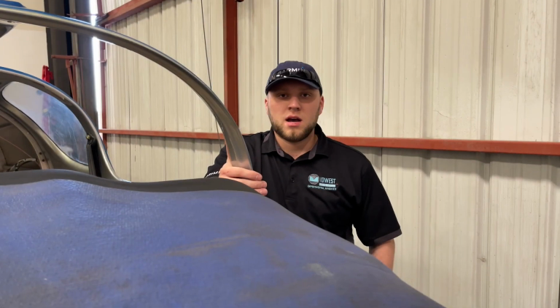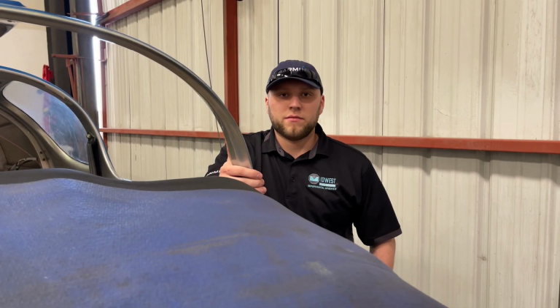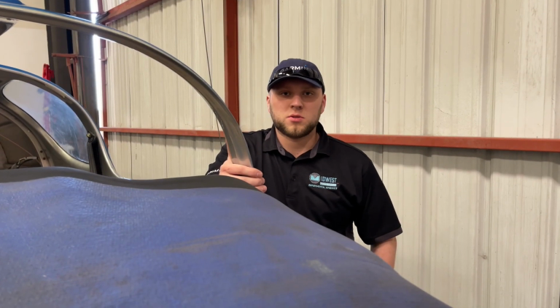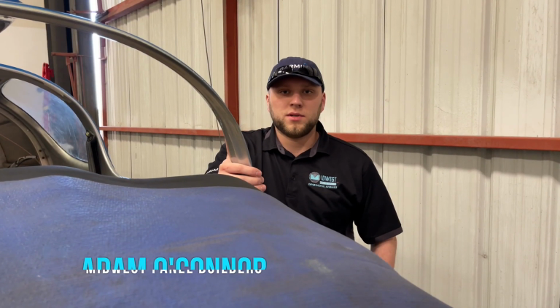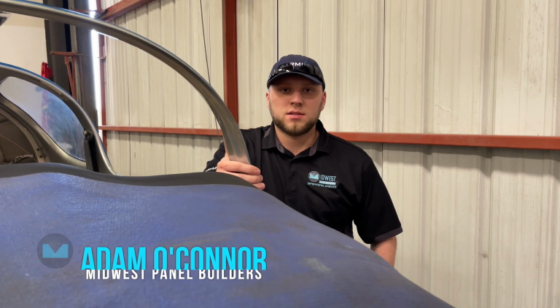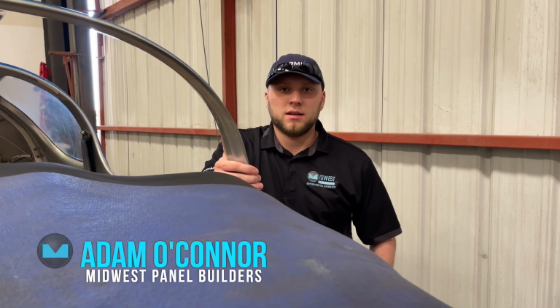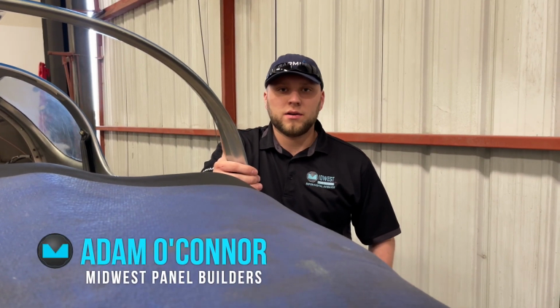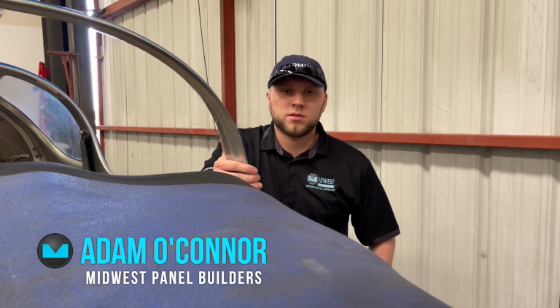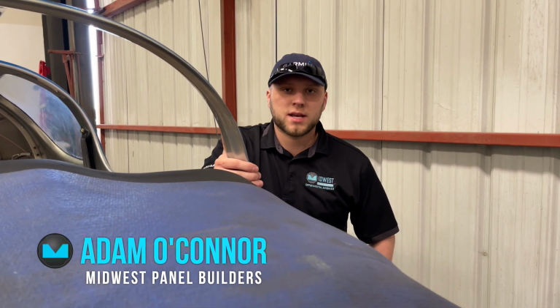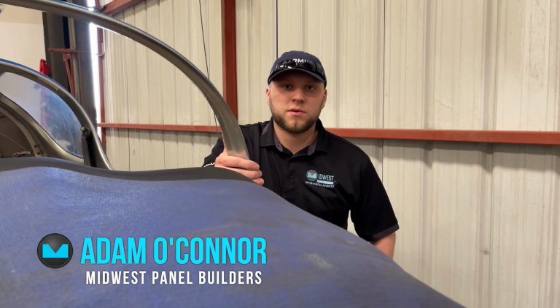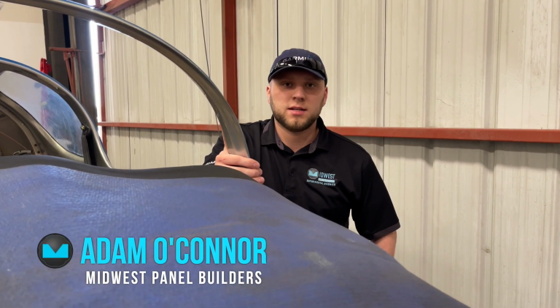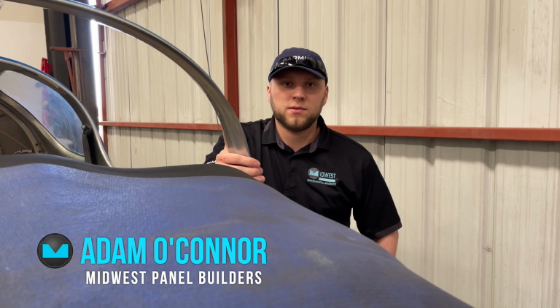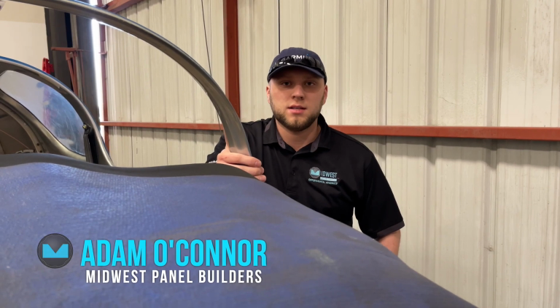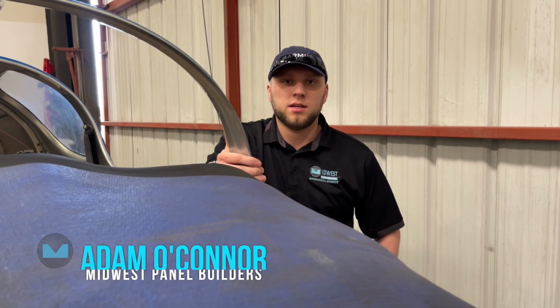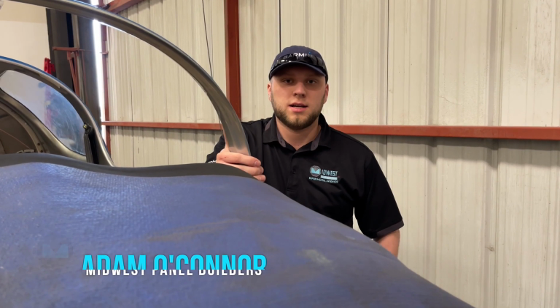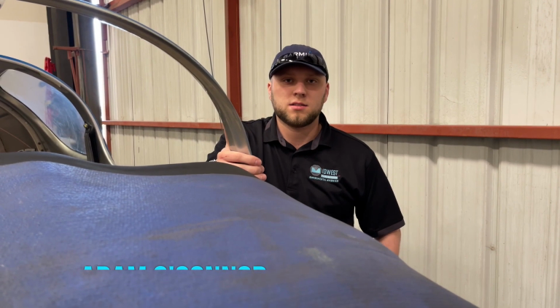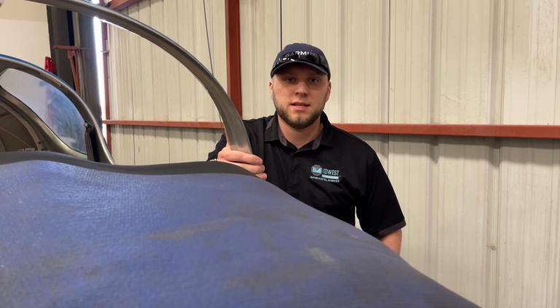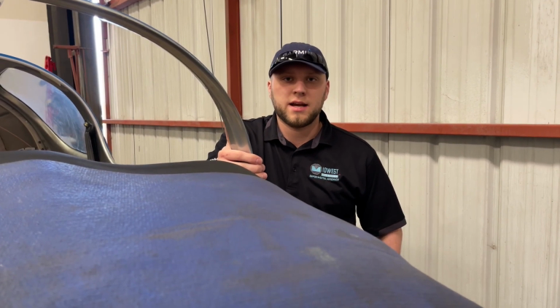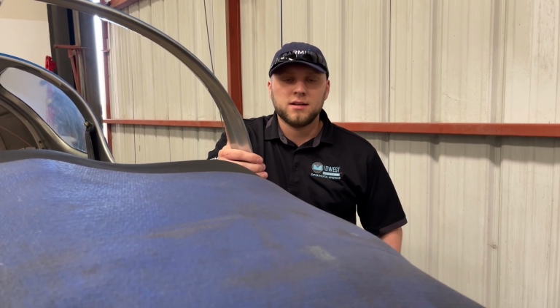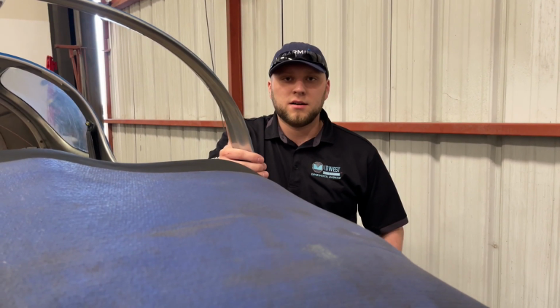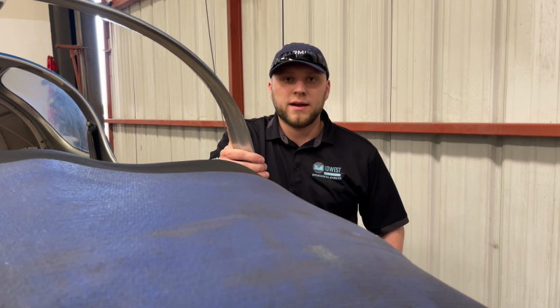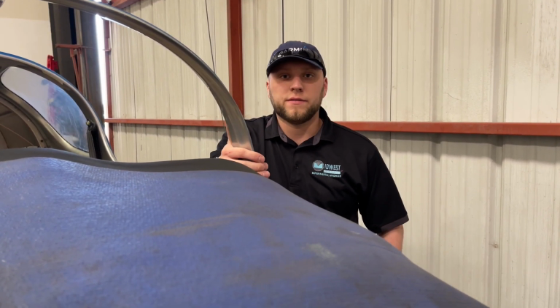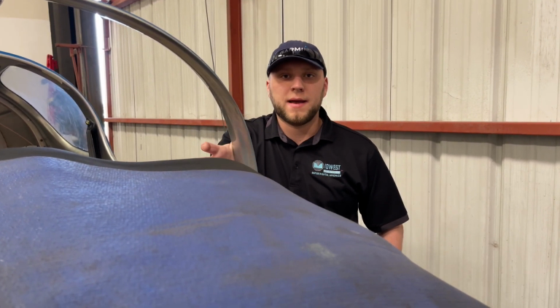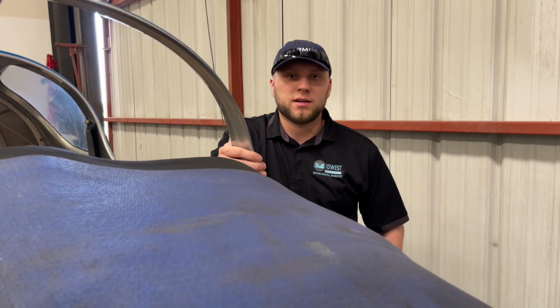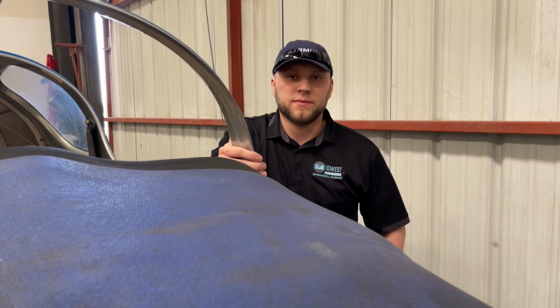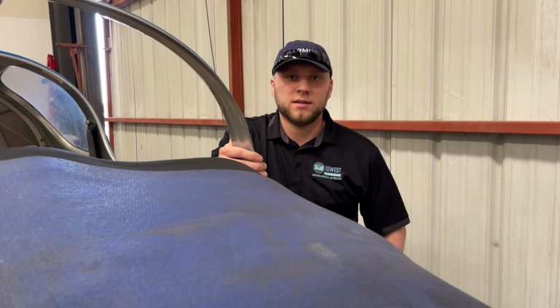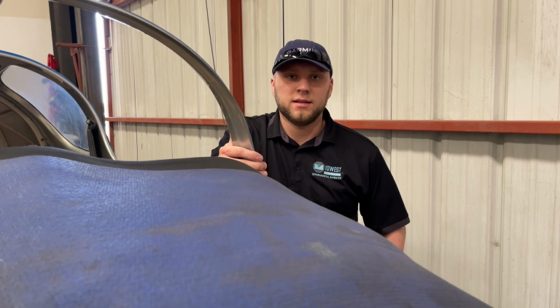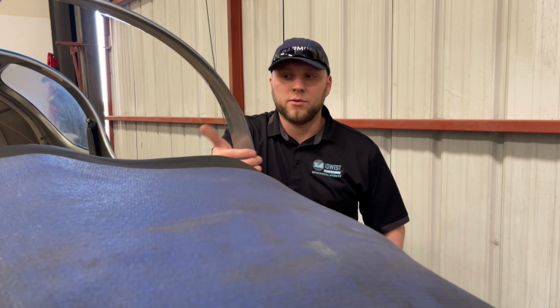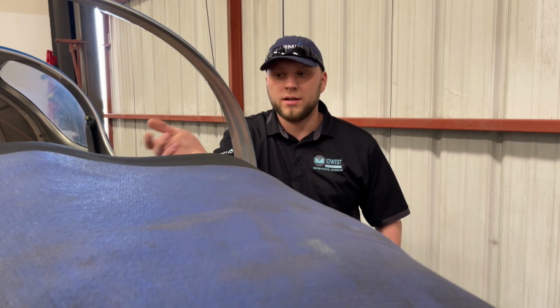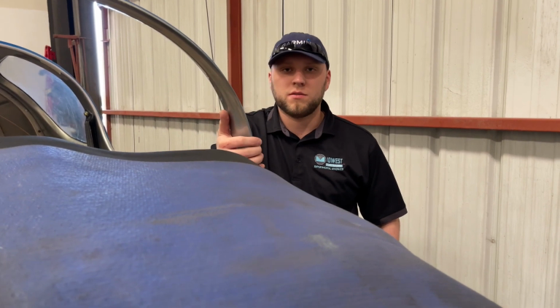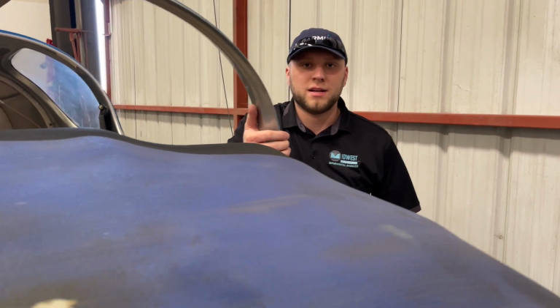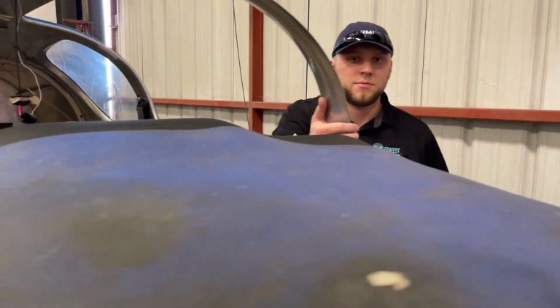Hi, I'm Adam from Midwest Panel Builders, and we're out here in Torrance, California today doing an installation on a Sling TSI for actually our first backlit customer, and we're going to go ahead and show you what we've got in this airplane.